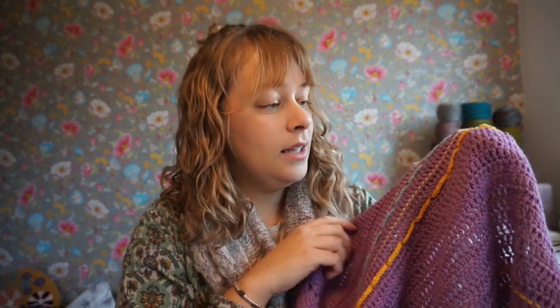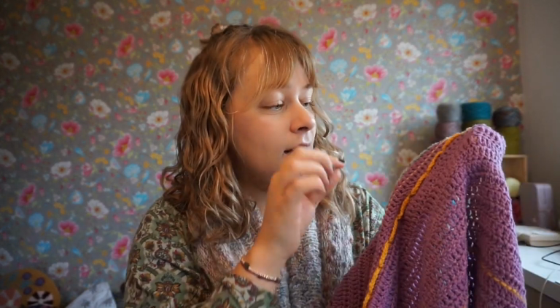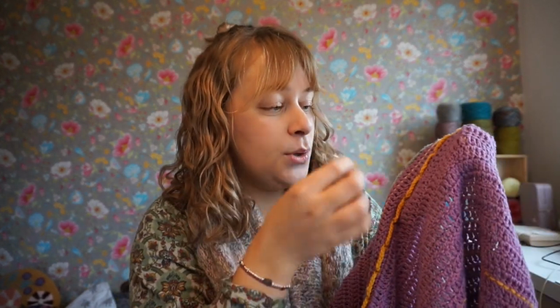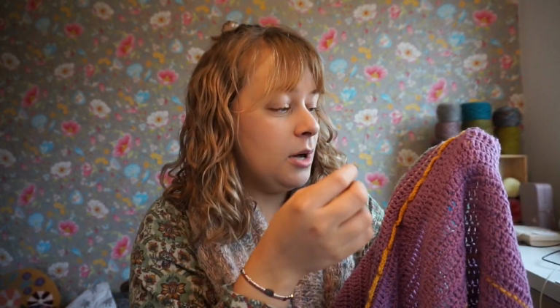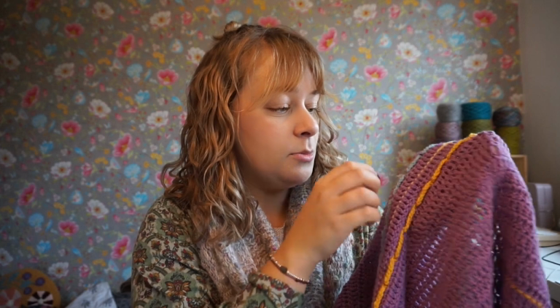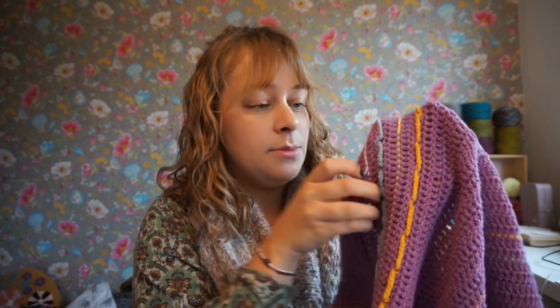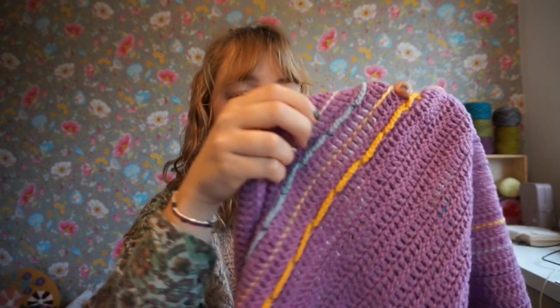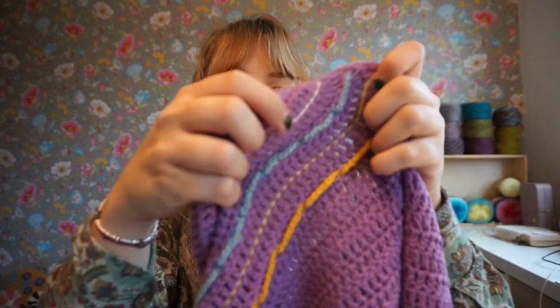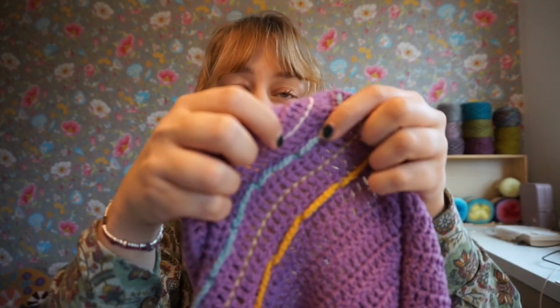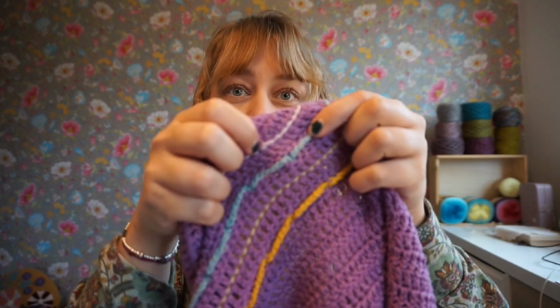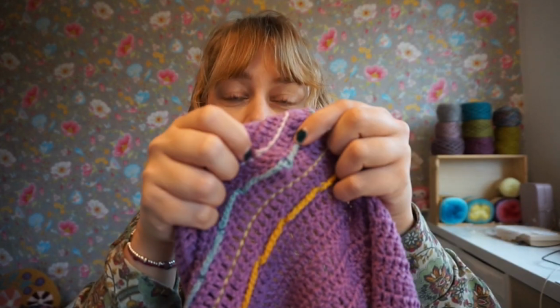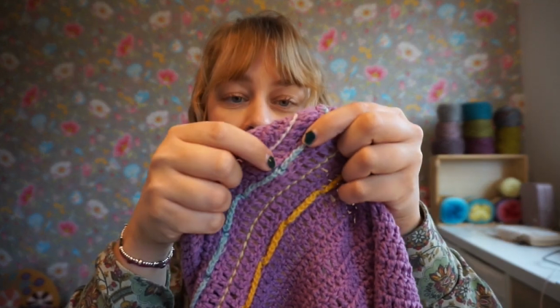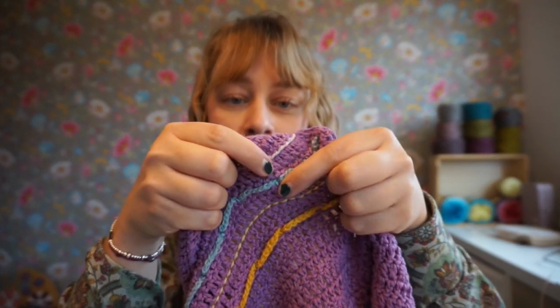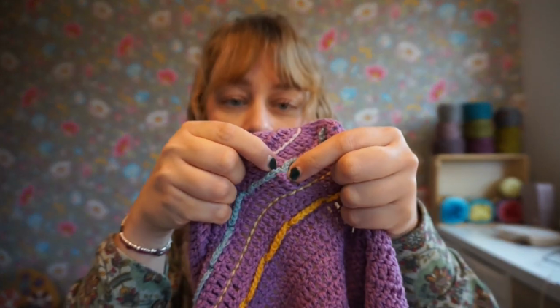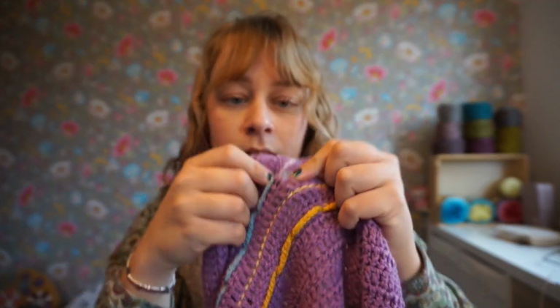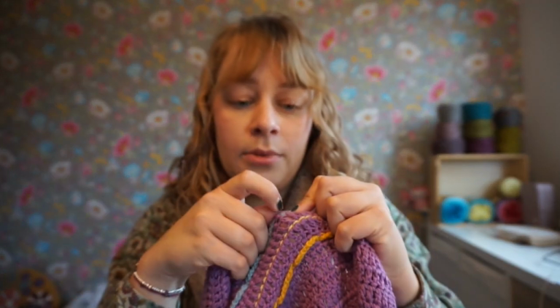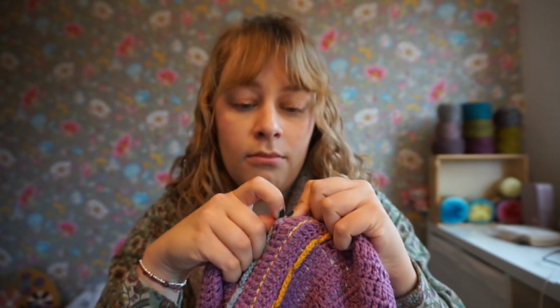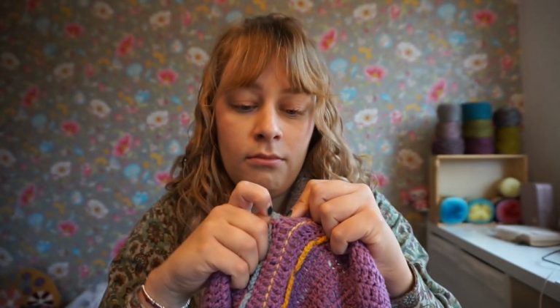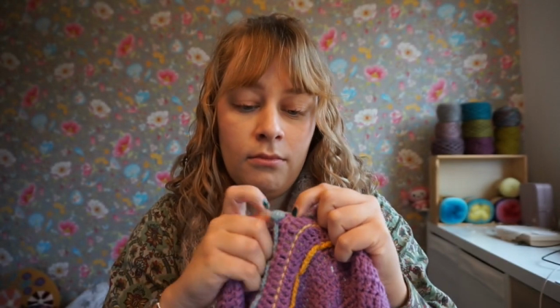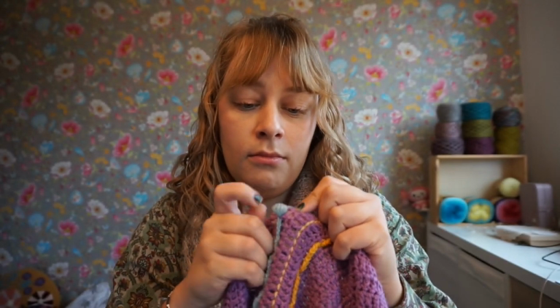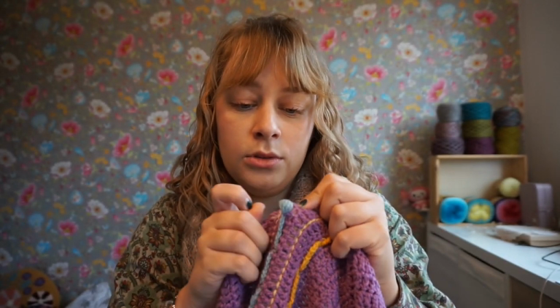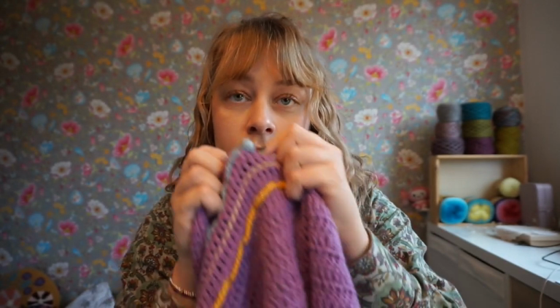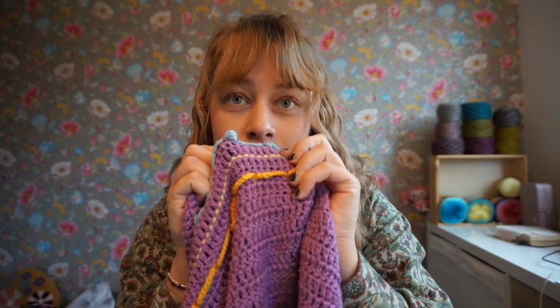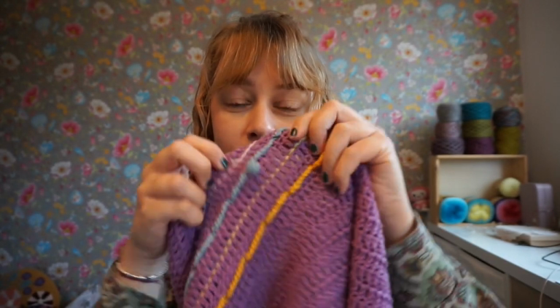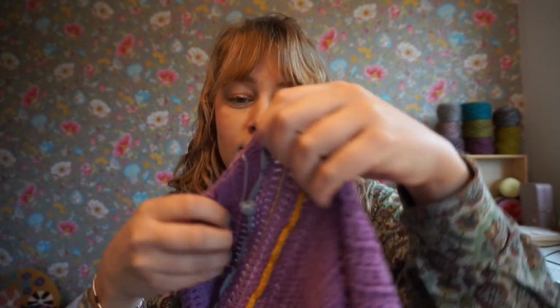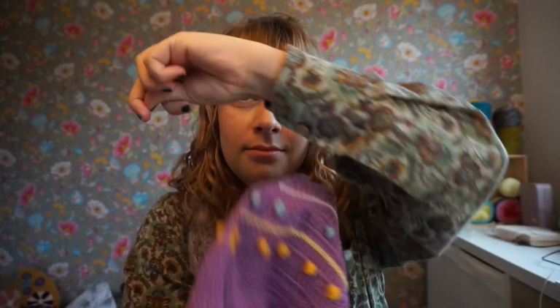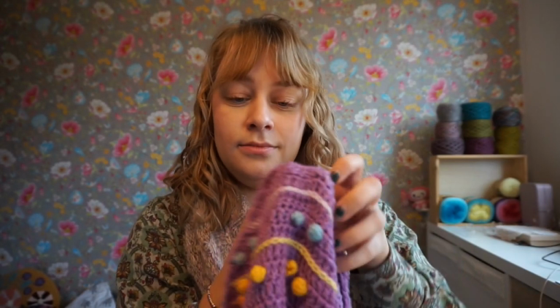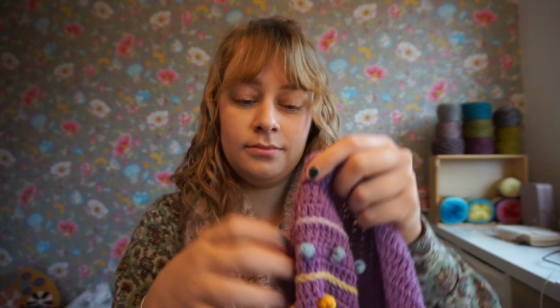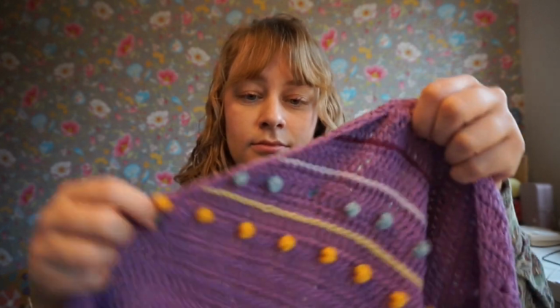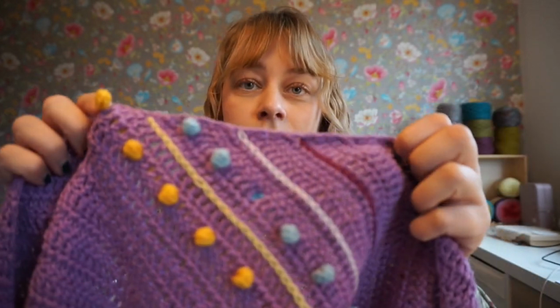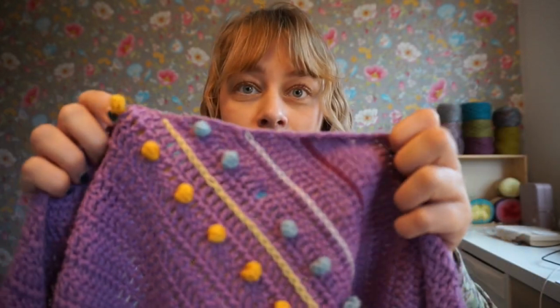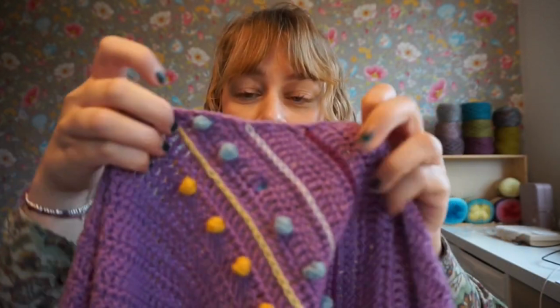I sewed the baubles into place, but you can basically pop them out — see?